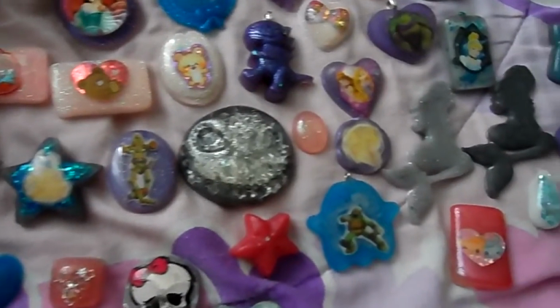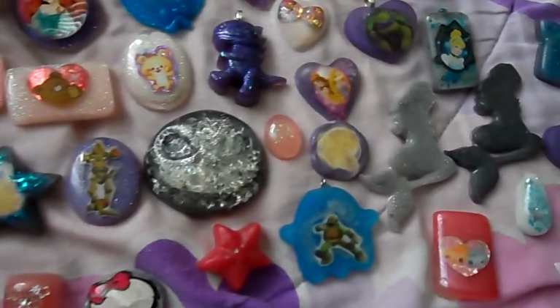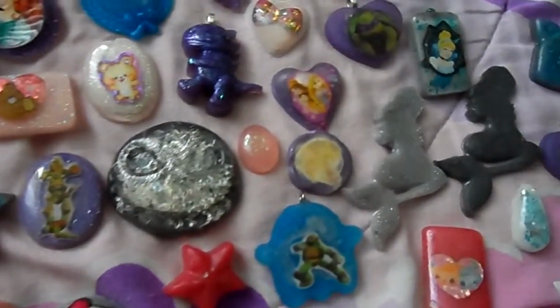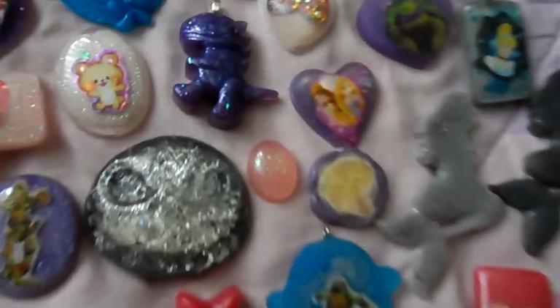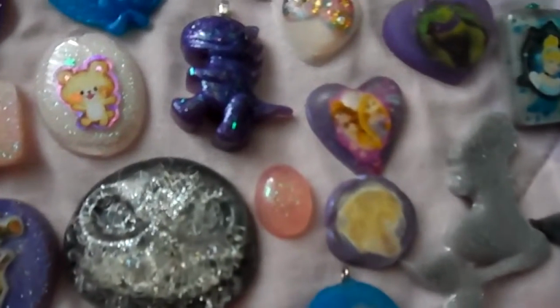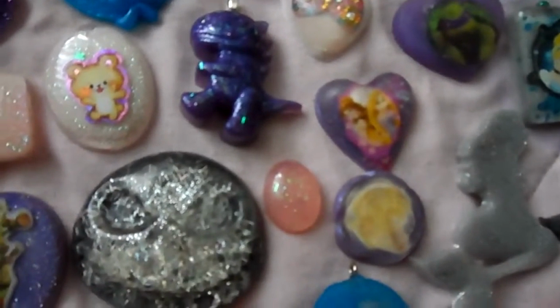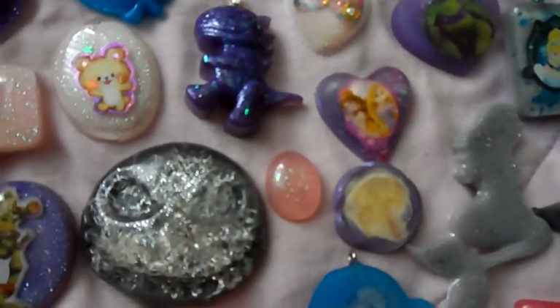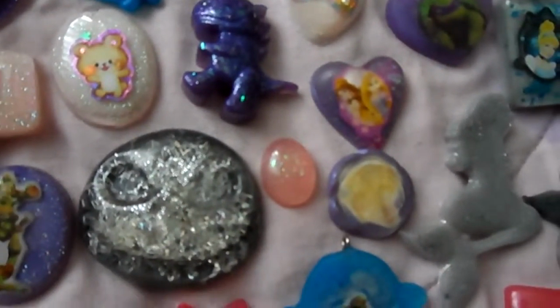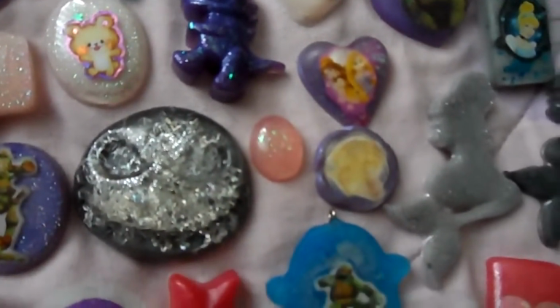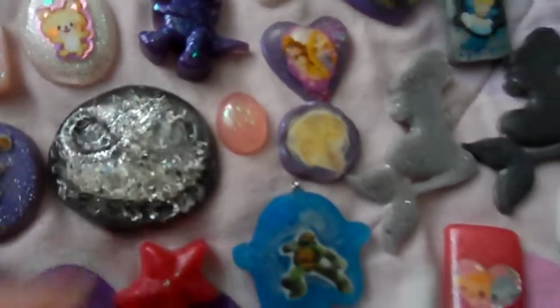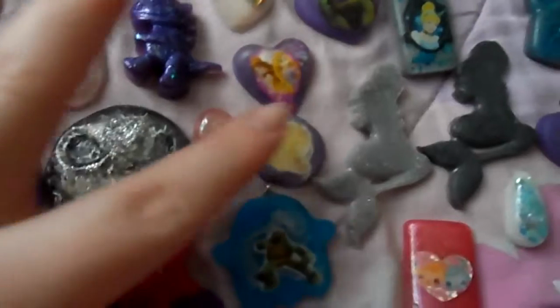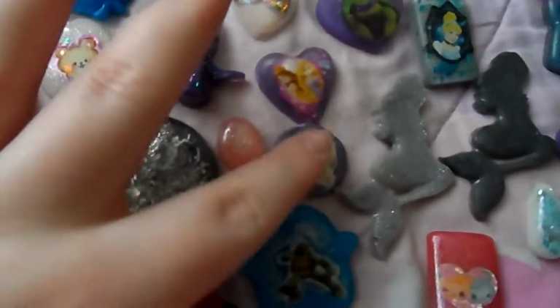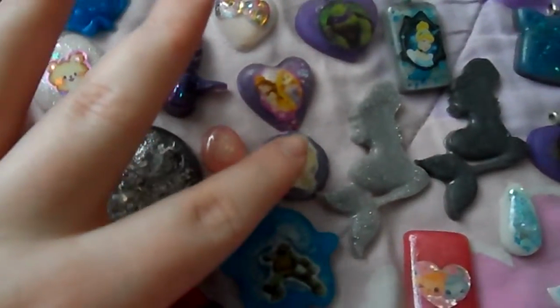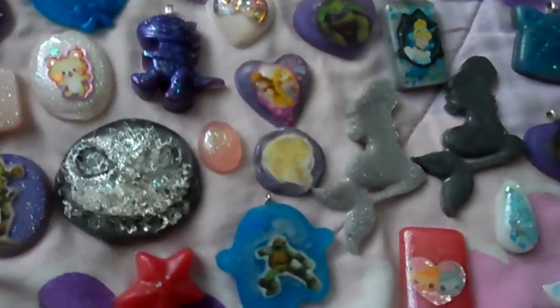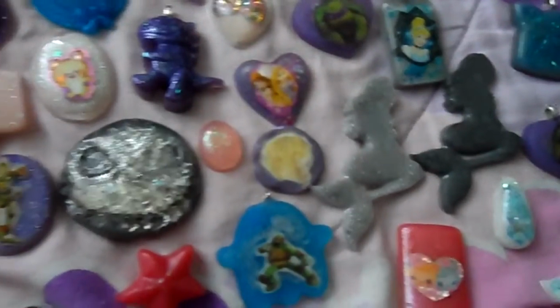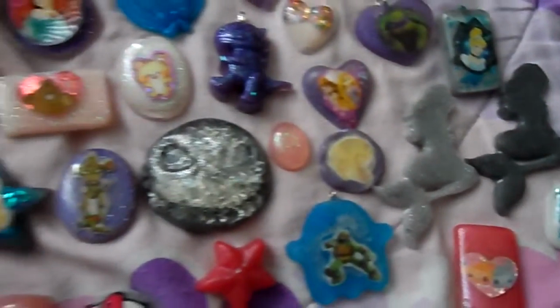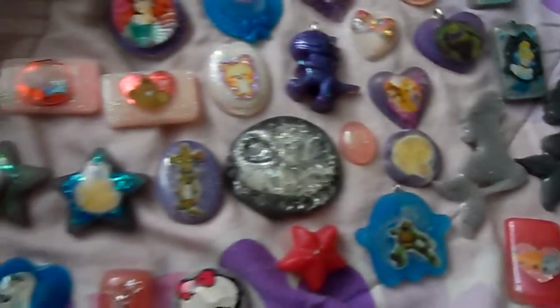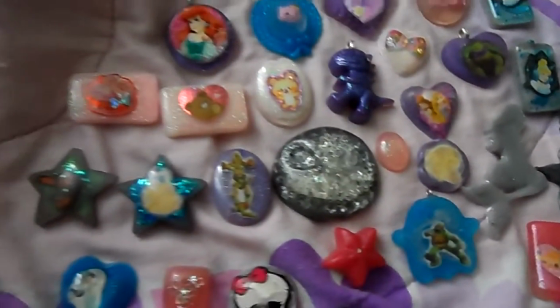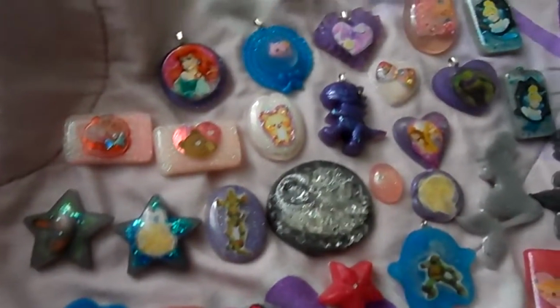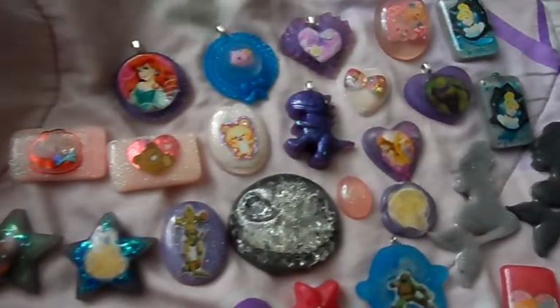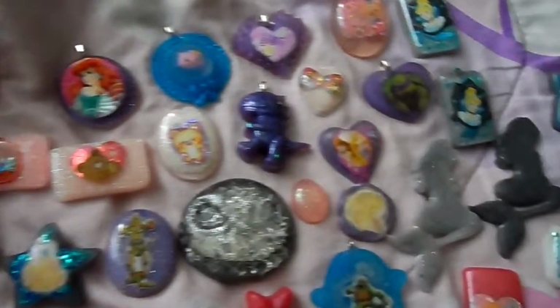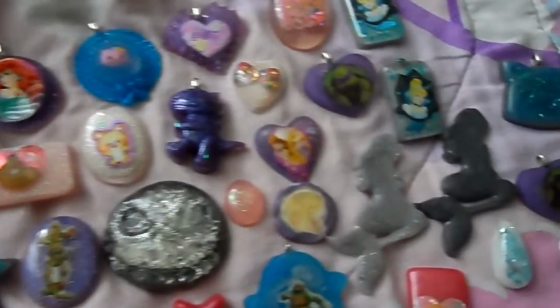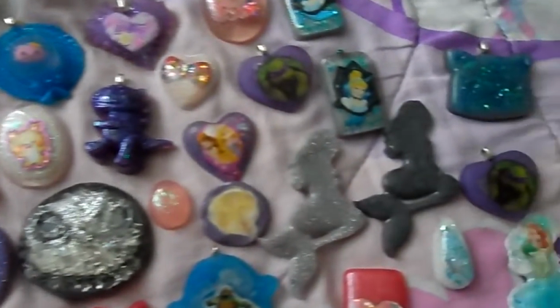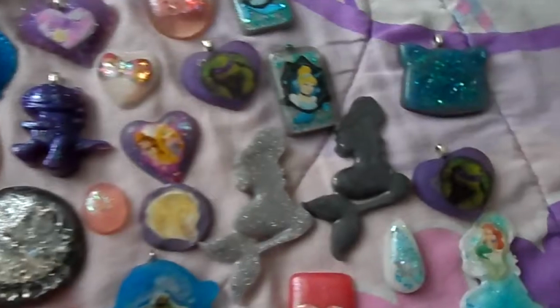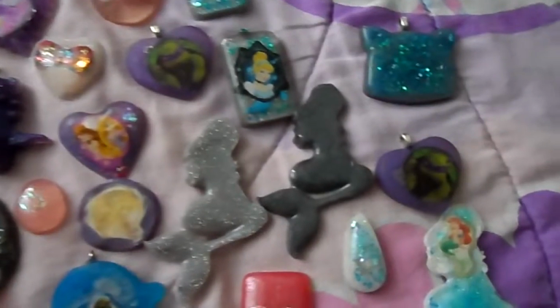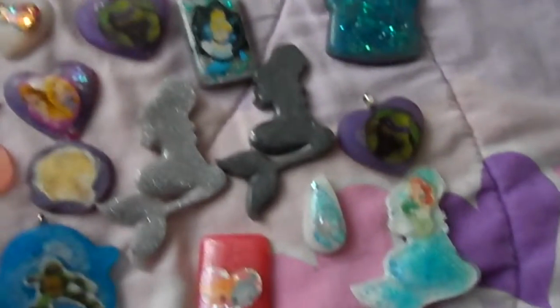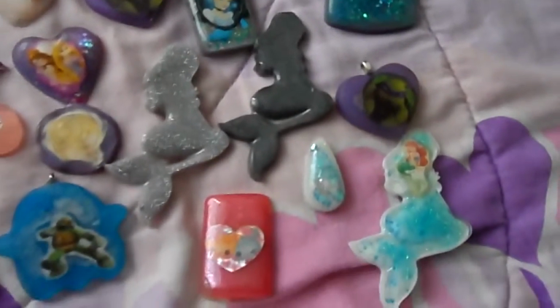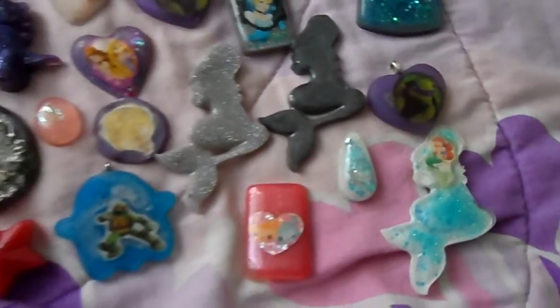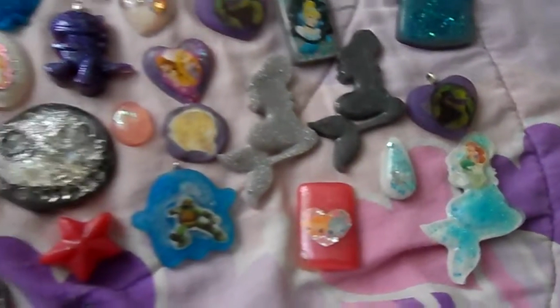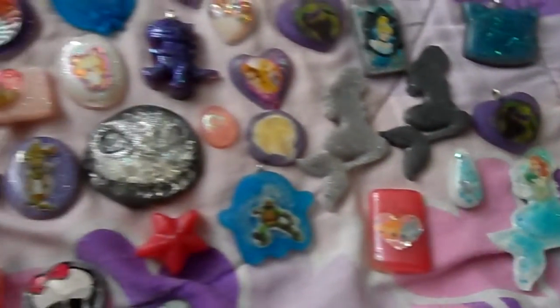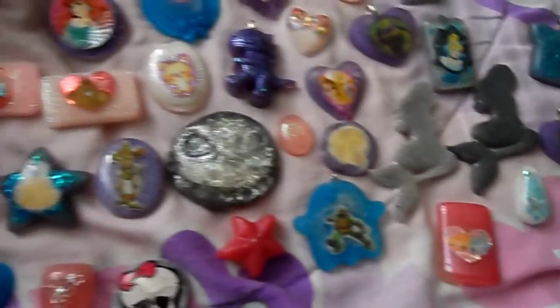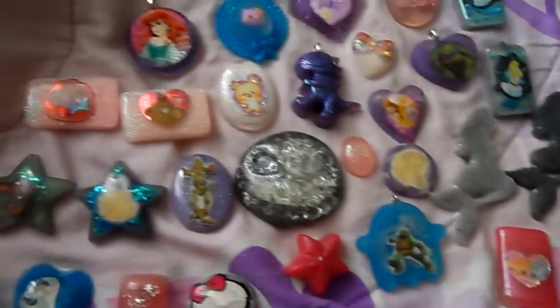So I've been doing lots of princesses. This is supposed to be Belle, it just didn't turn out well. So I've been doing lots of resin and I have another video coming up.